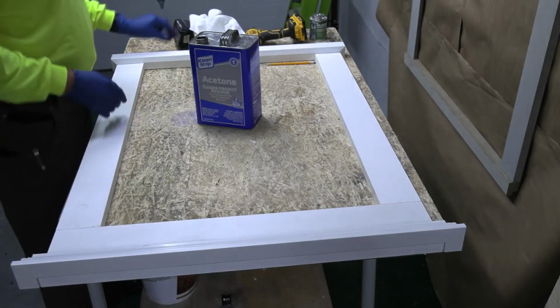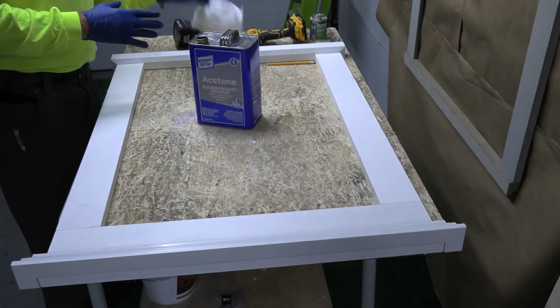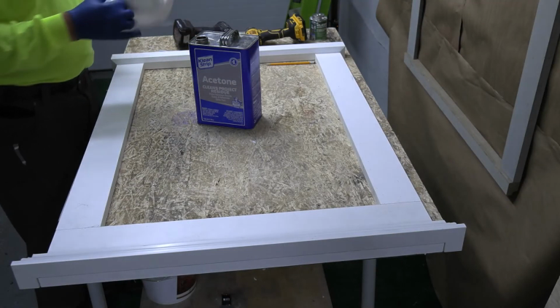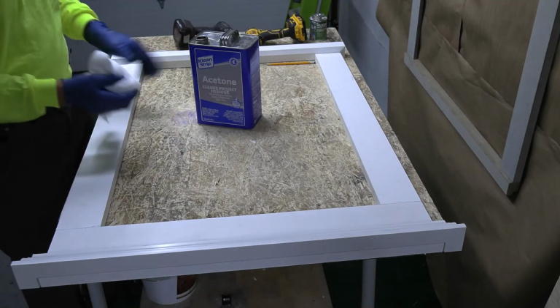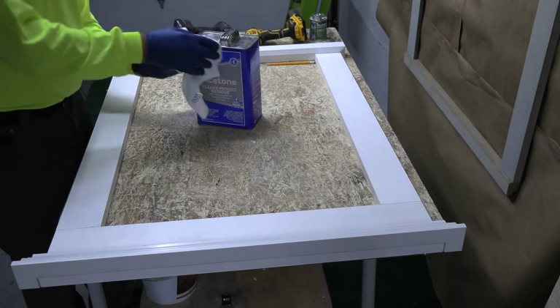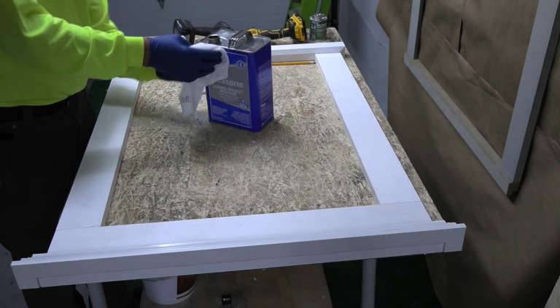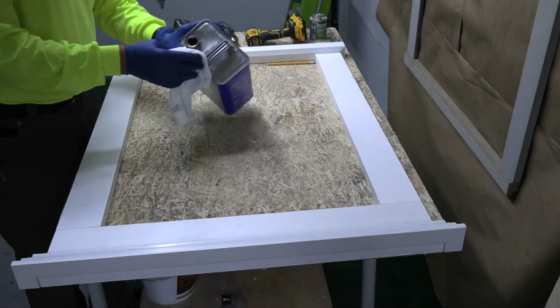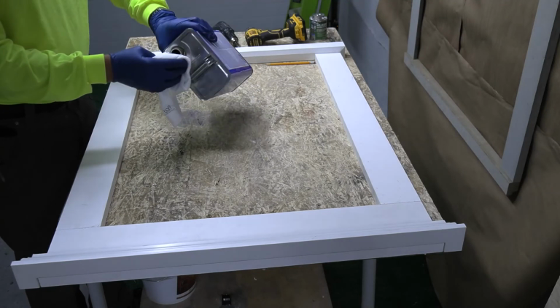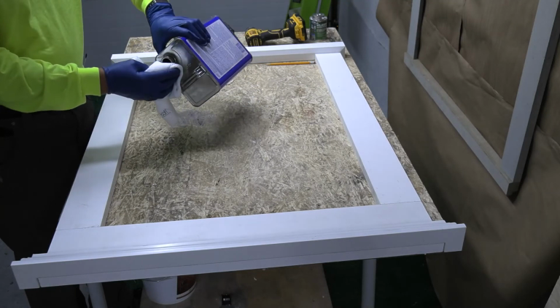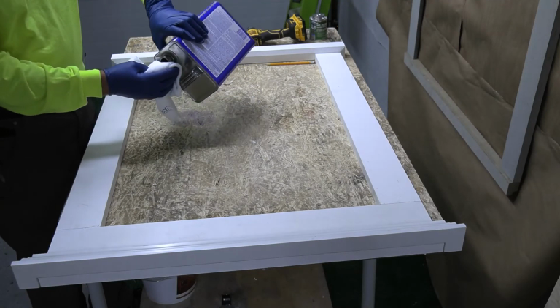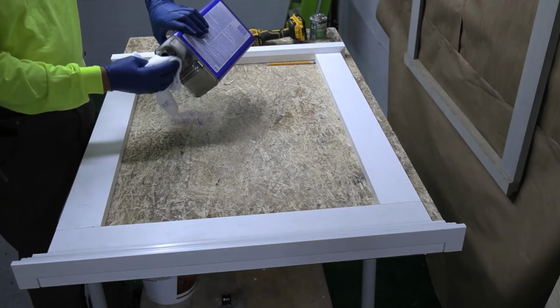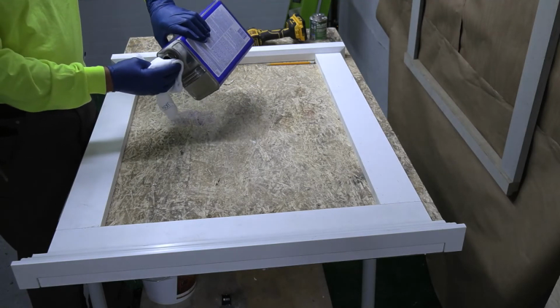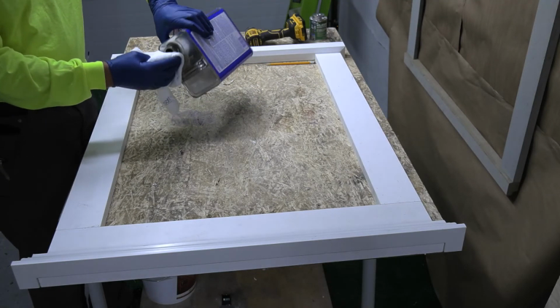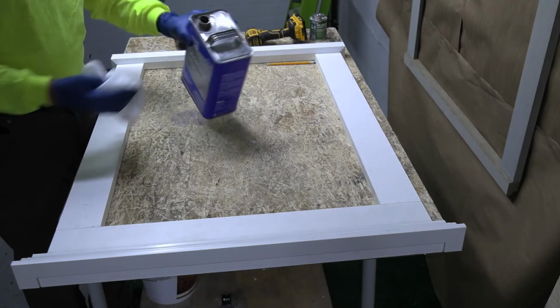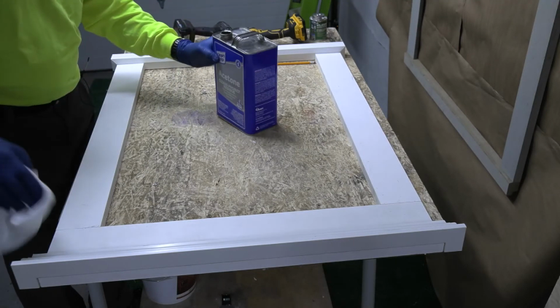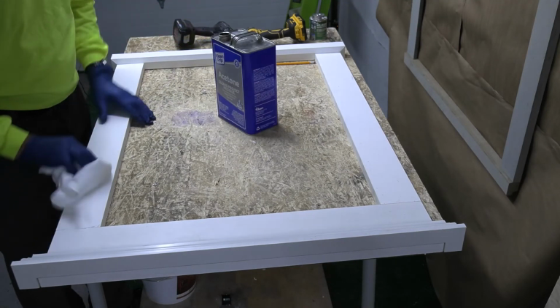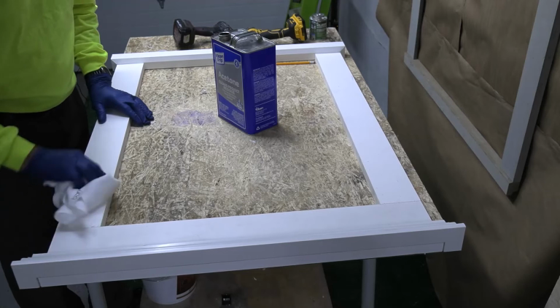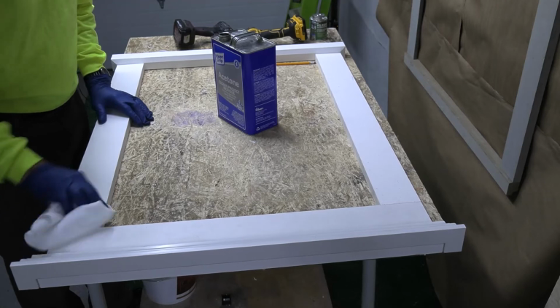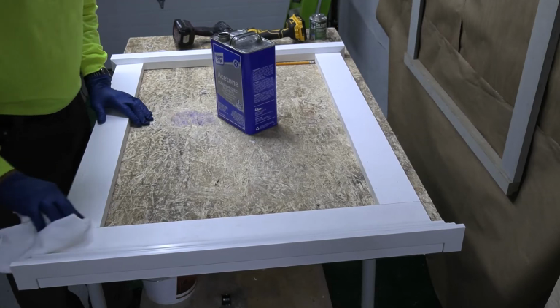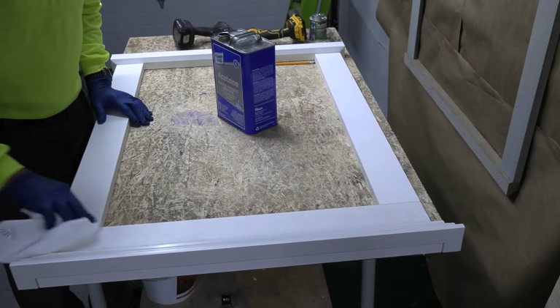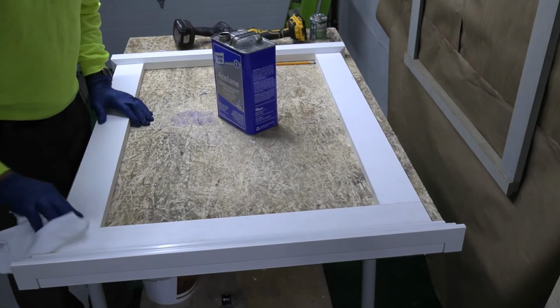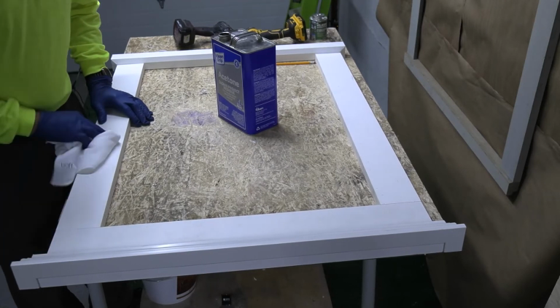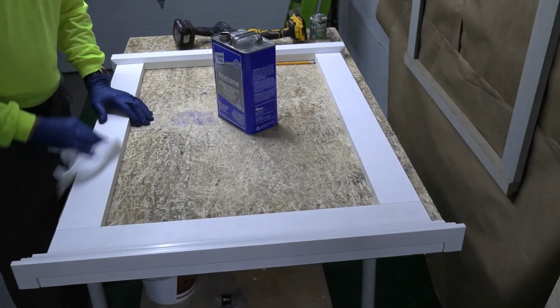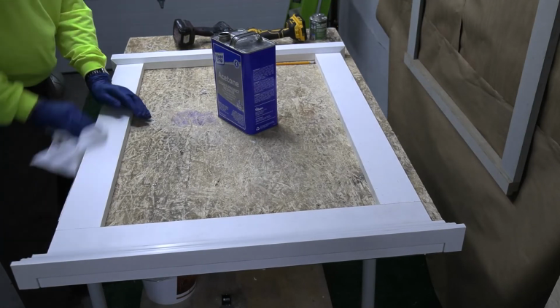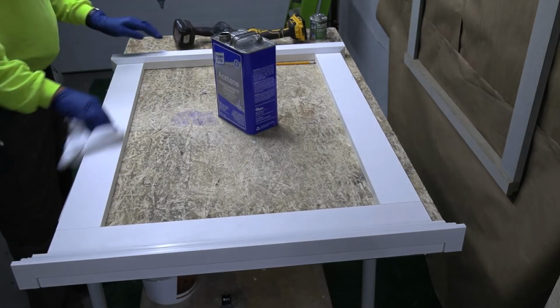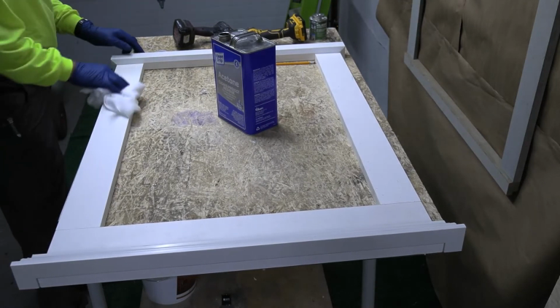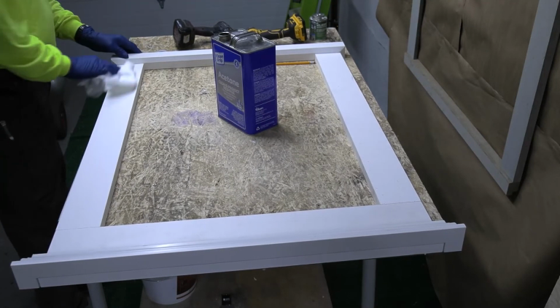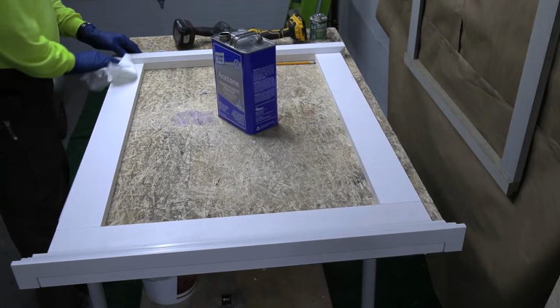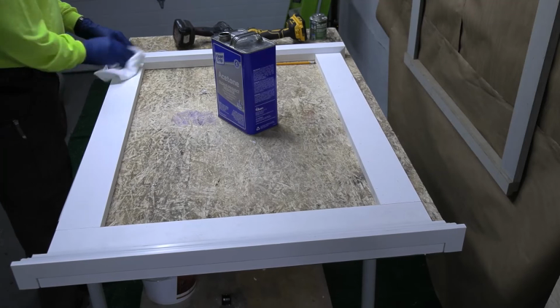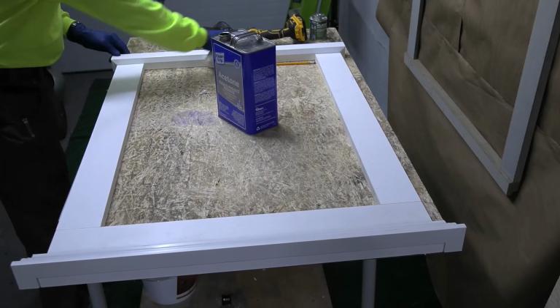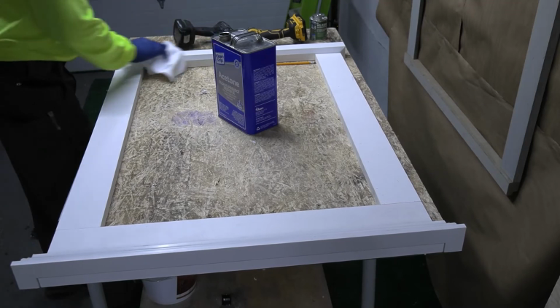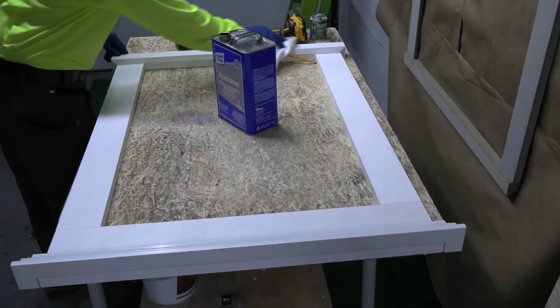It's important before the glue dries to use some acetone to wipe down the entire frame to remove any excess glue. The acetone will also remove any pencil marks and any smudges or dirt that have gotten onto the surface prior to the installation of your surround.